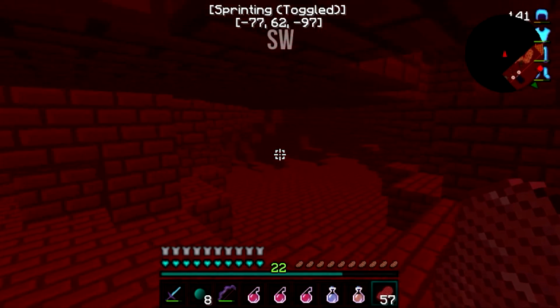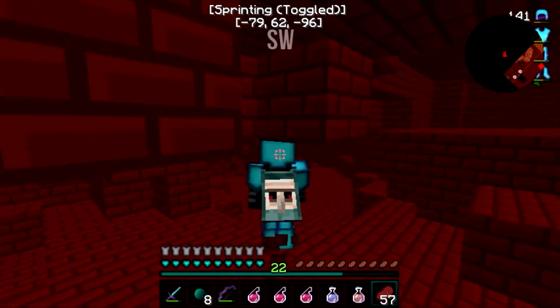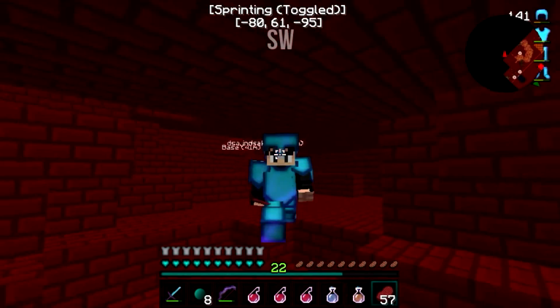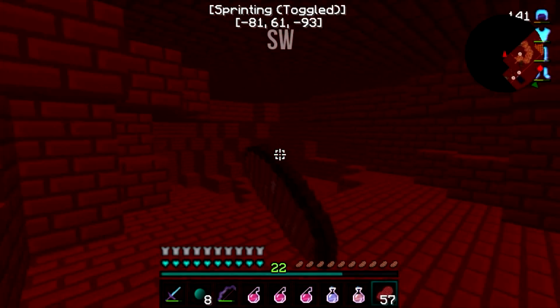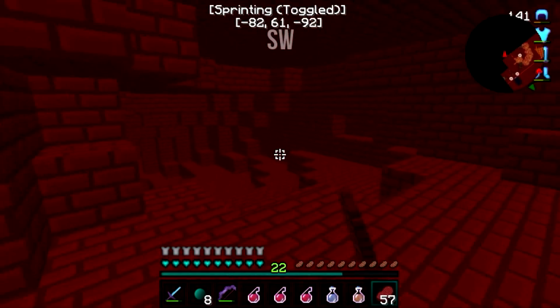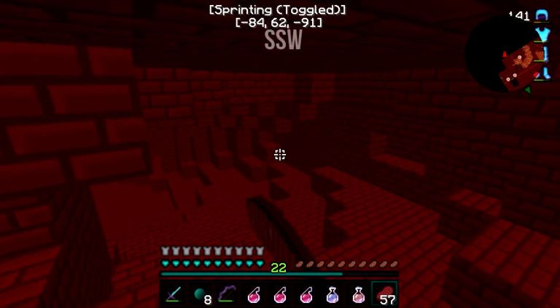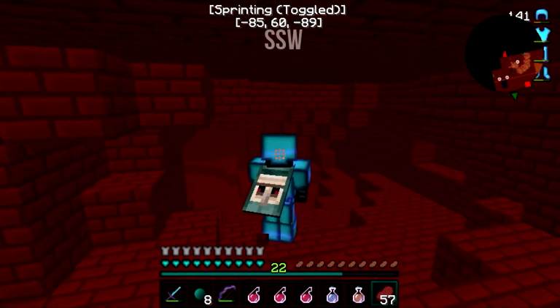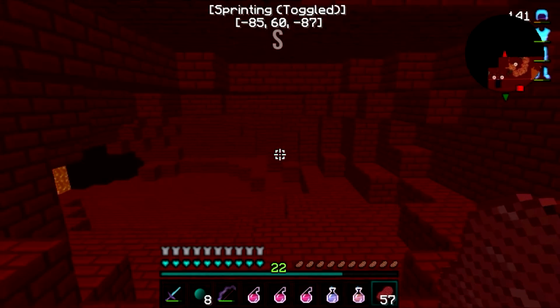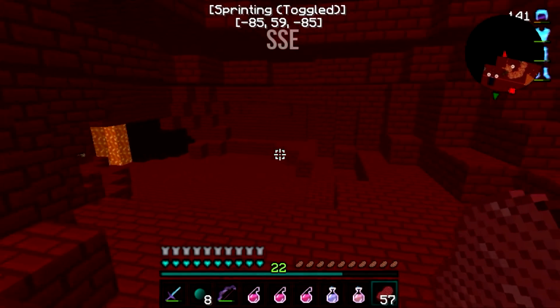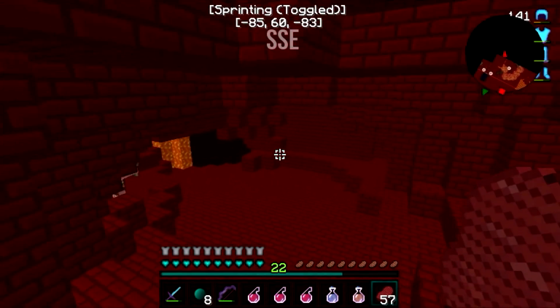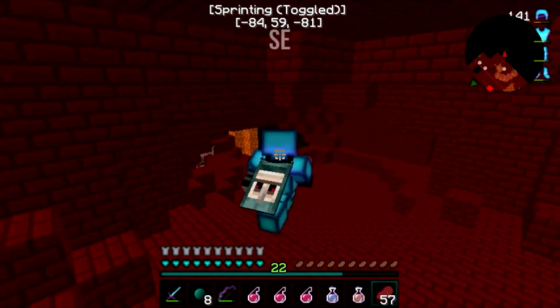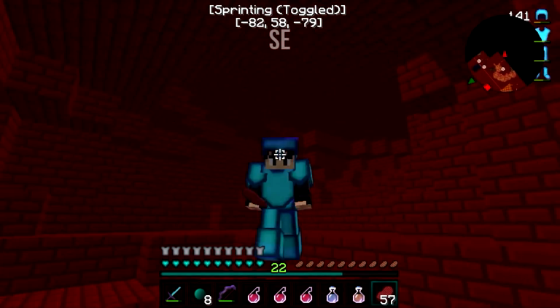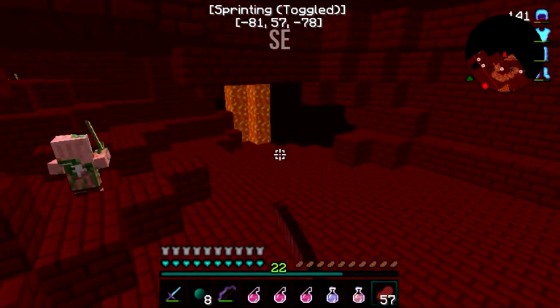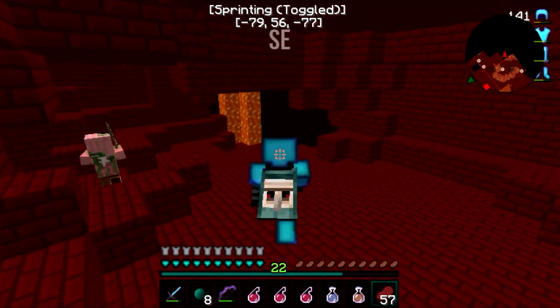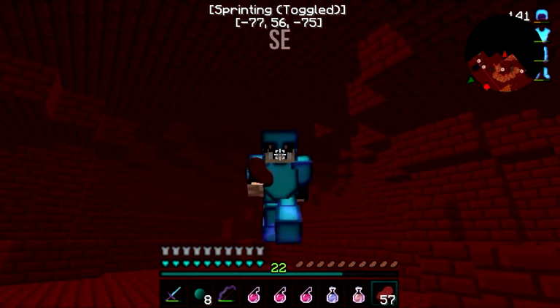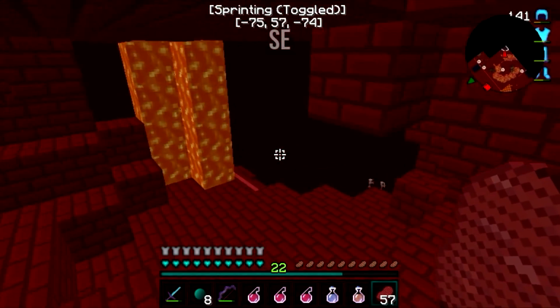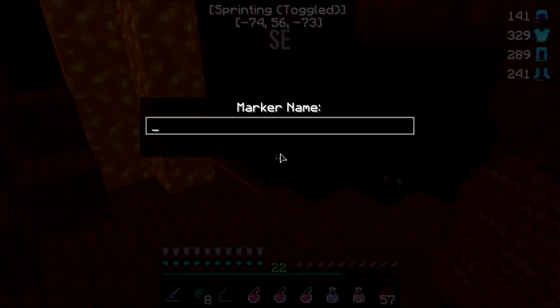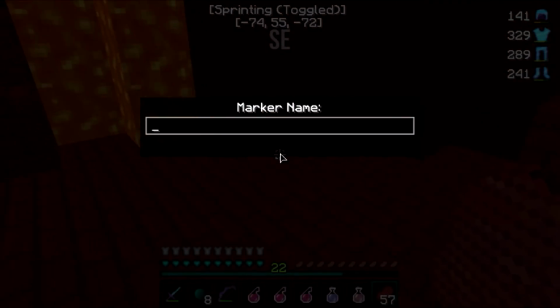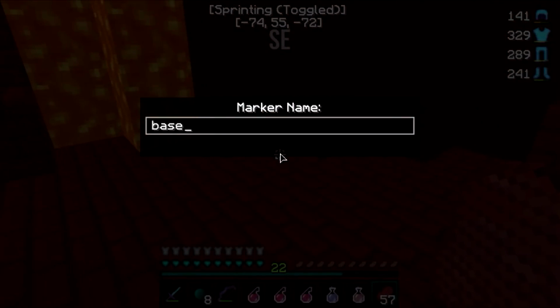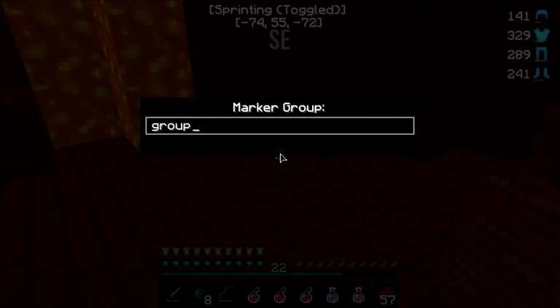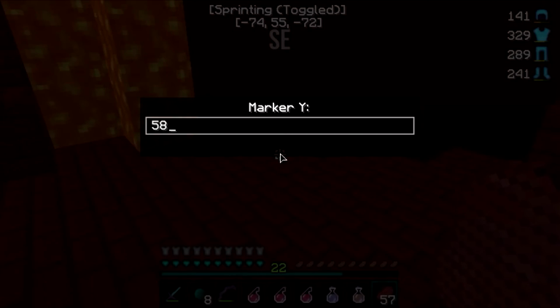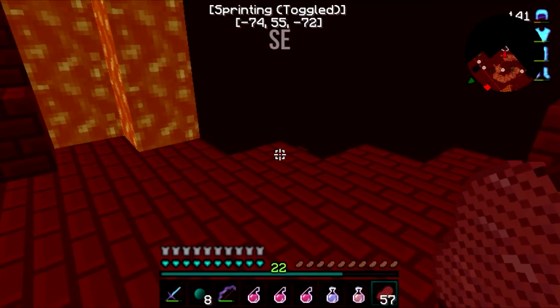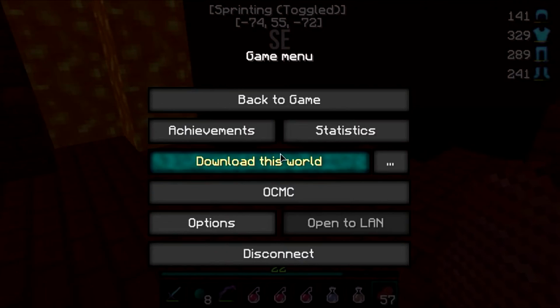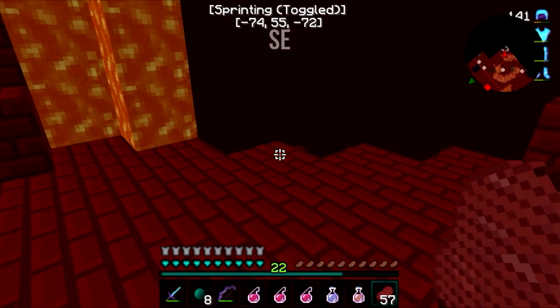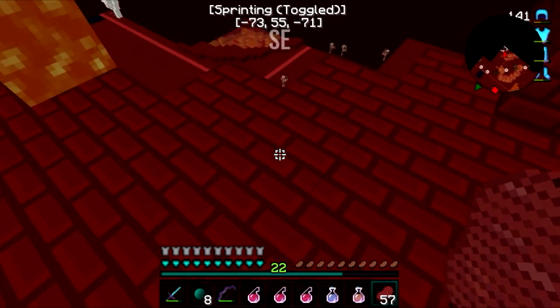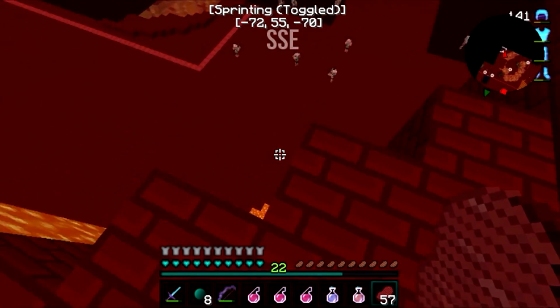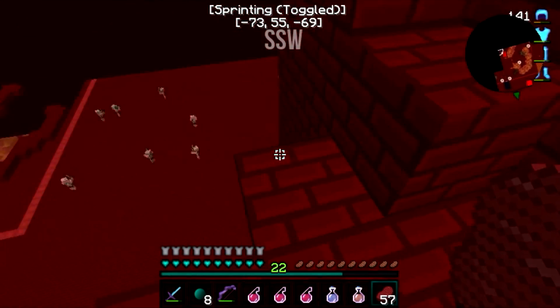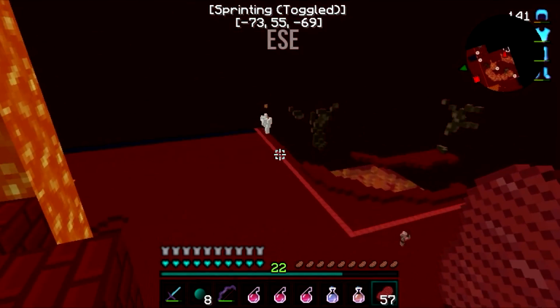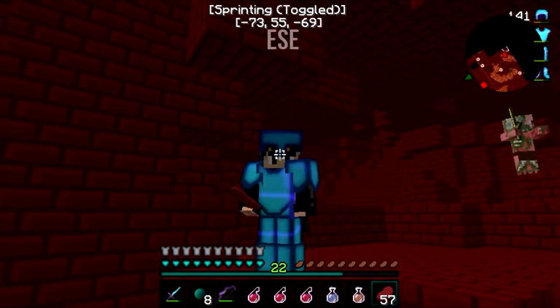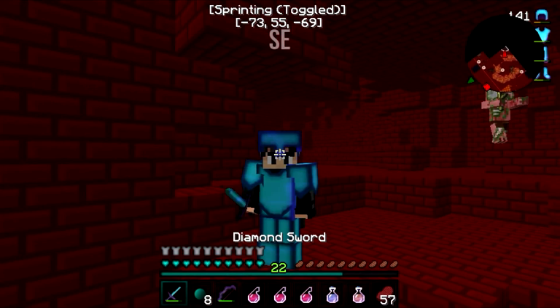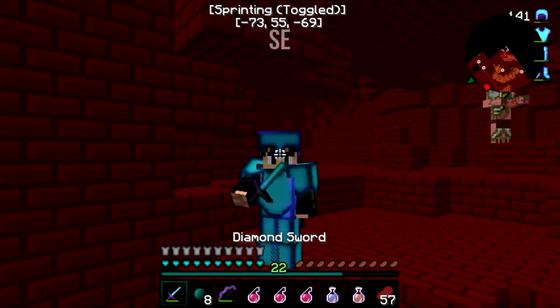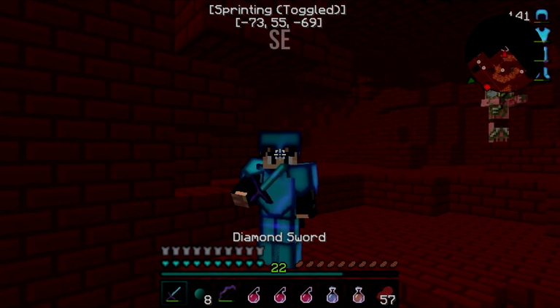That's basically all. You can do it in End and Nether, but for Overworld, all you have to do is press B and type in whatever, and it works. But yeah, that's all. I'm out. Peace.